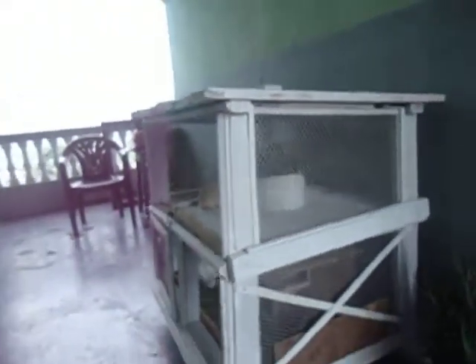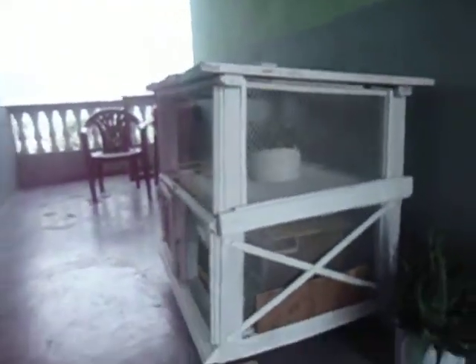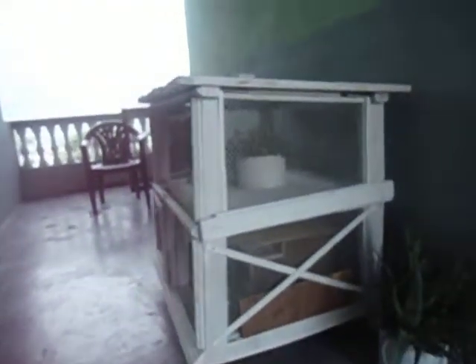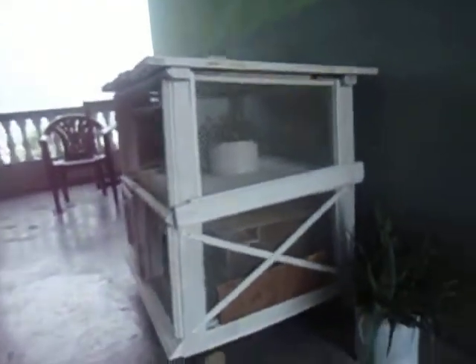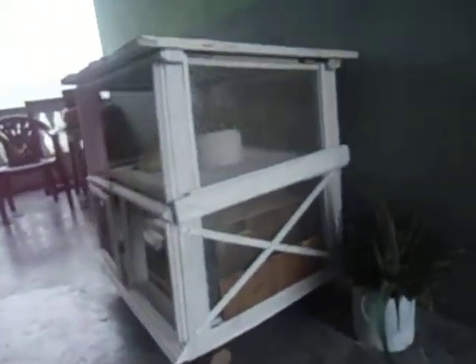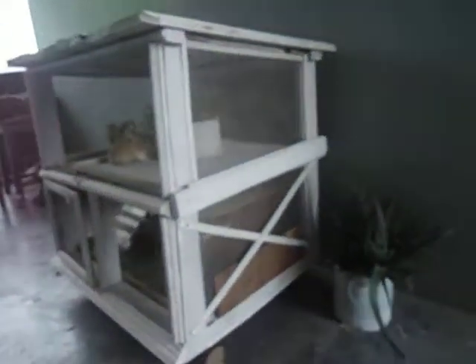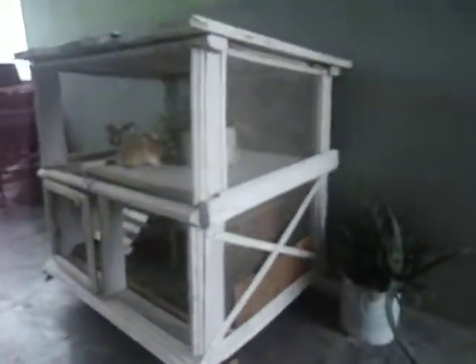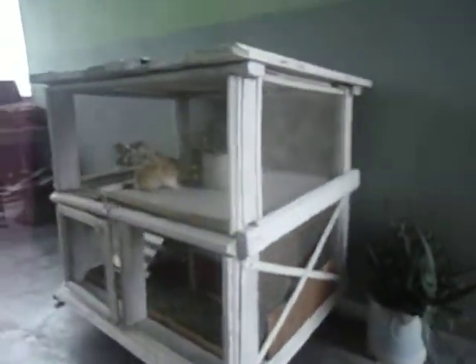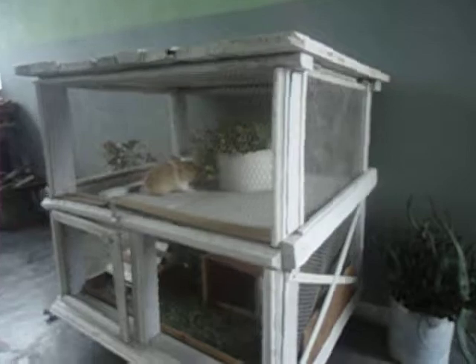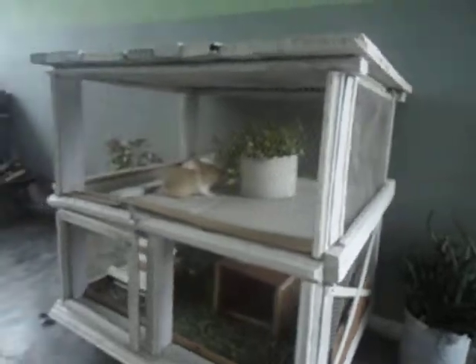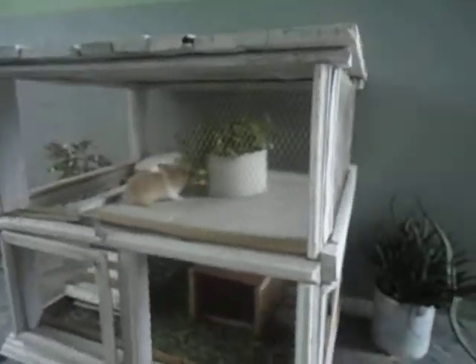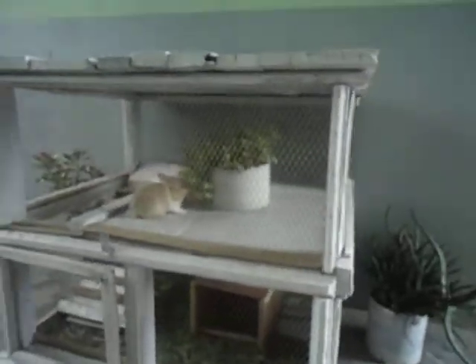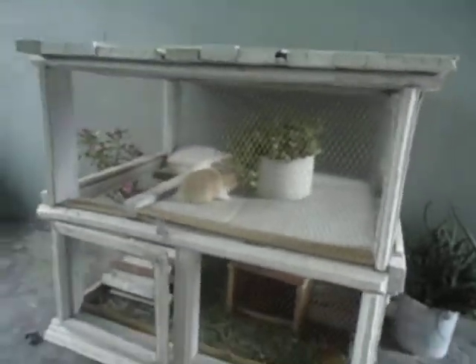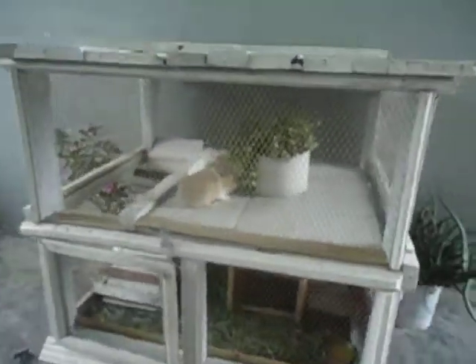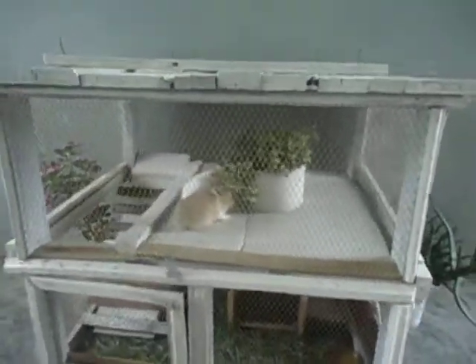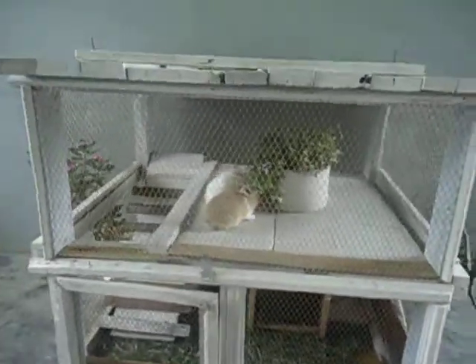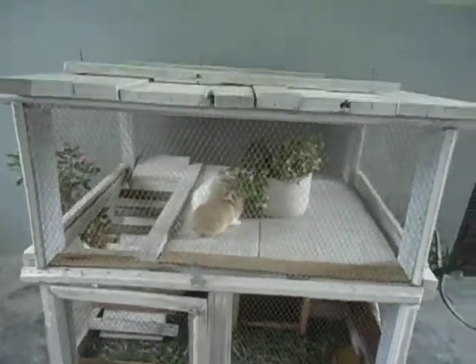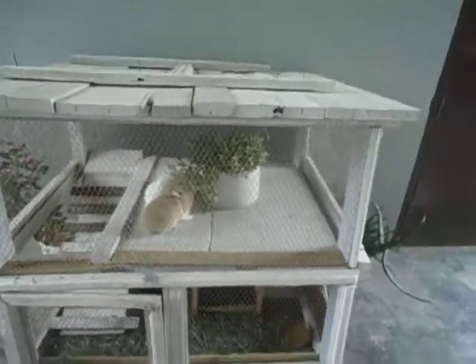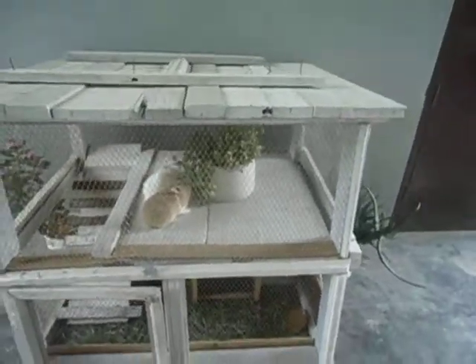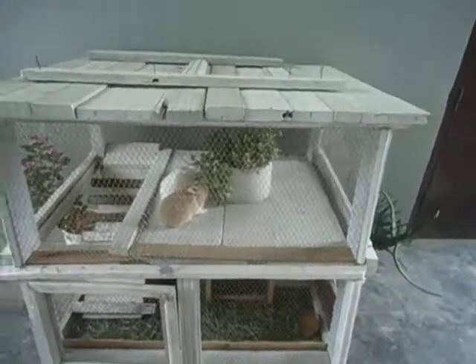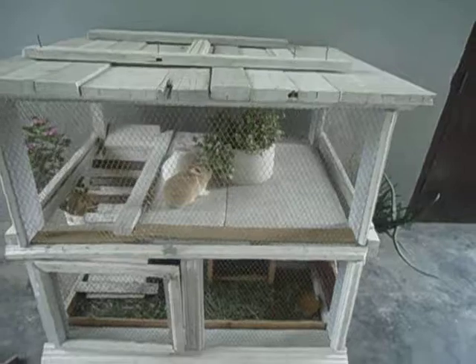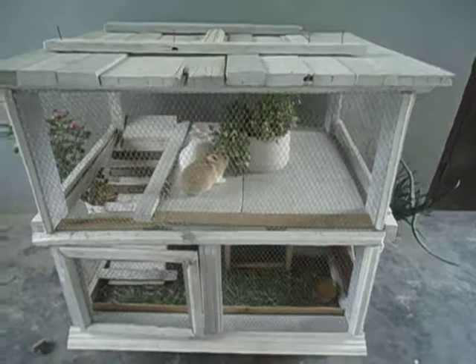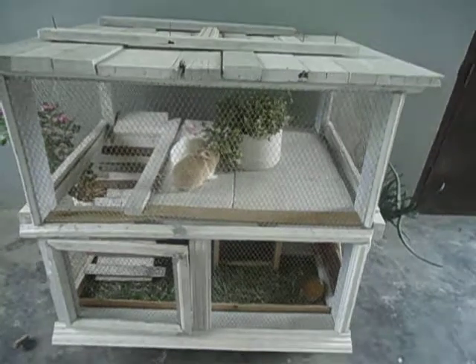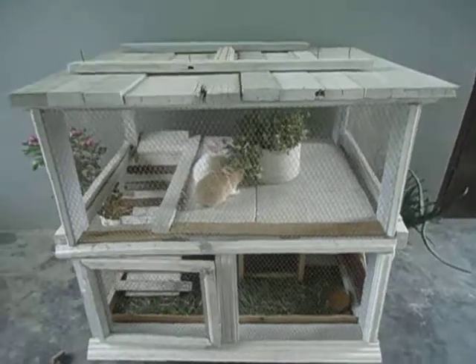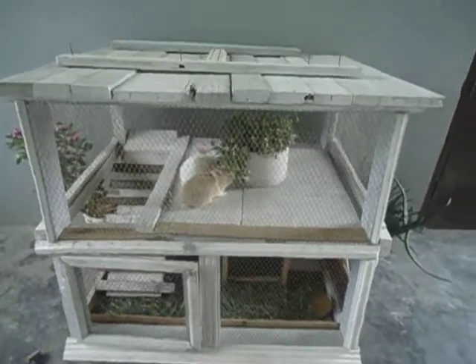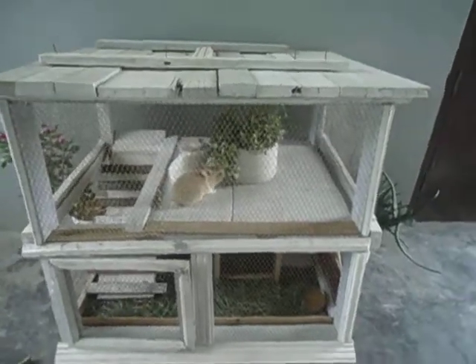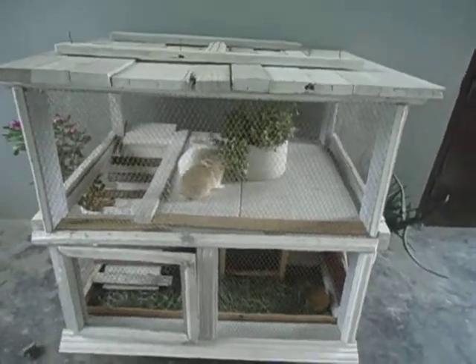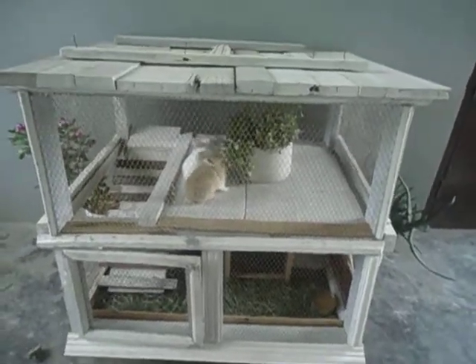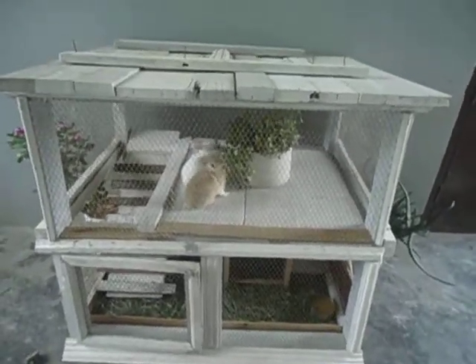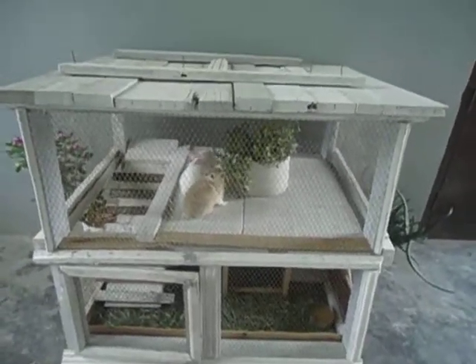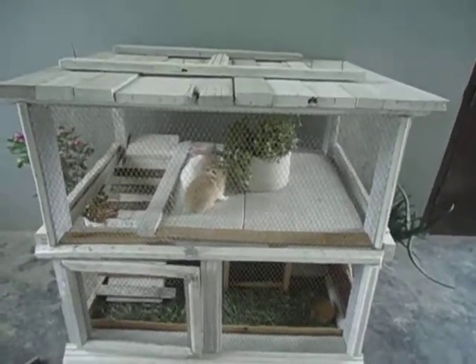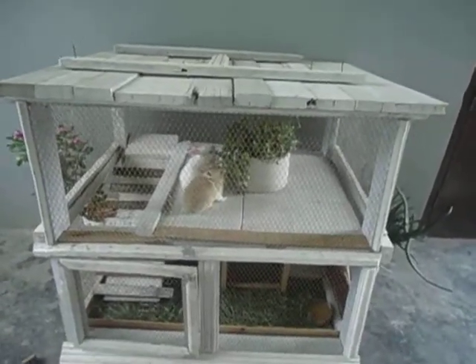This is a hutch made by myself in two days — my work, my shelf, everything — my shelf, first time in my life. I feel so much, you know. It feels good when you have something made by yourself. Thank you.